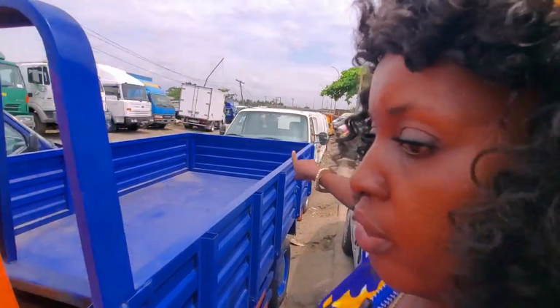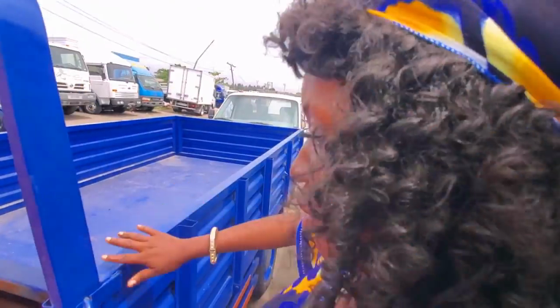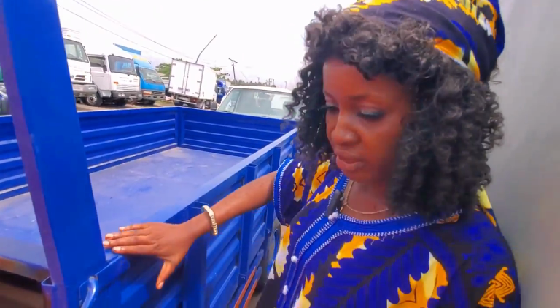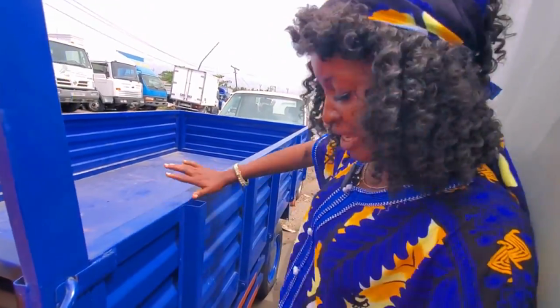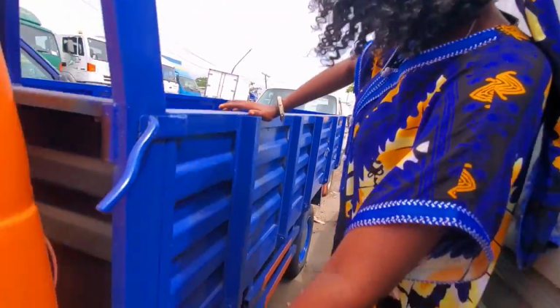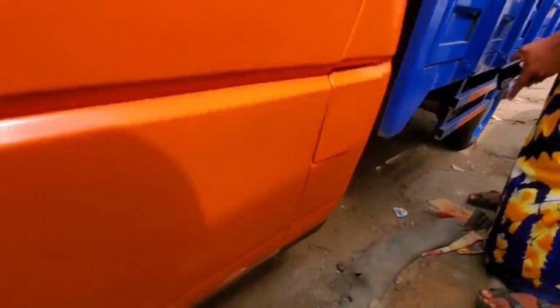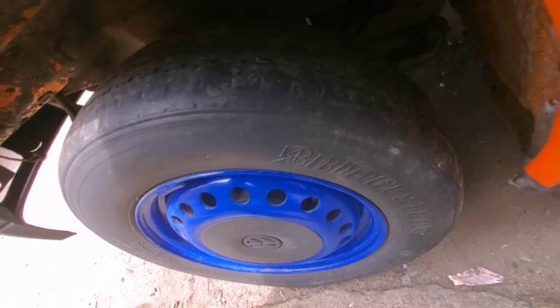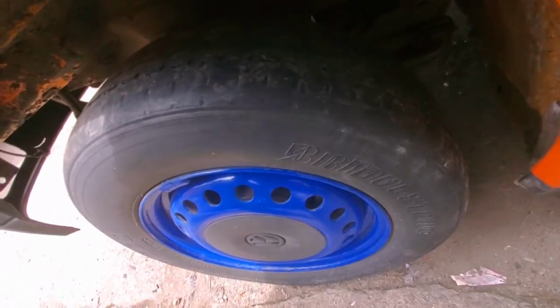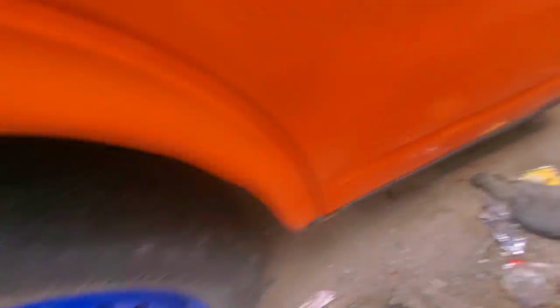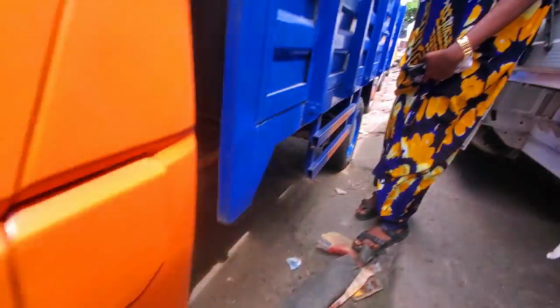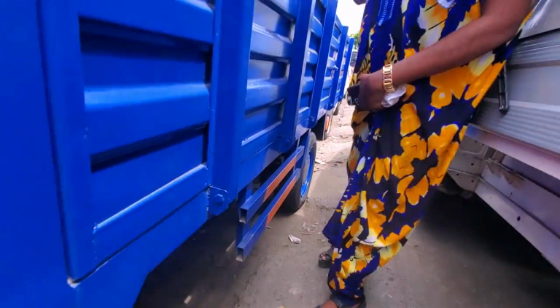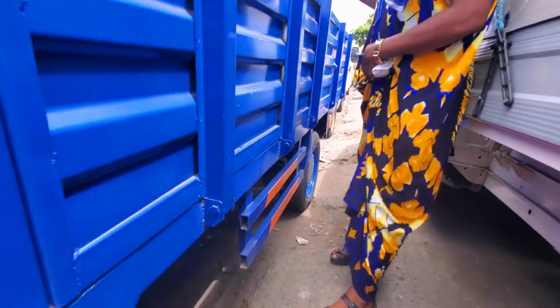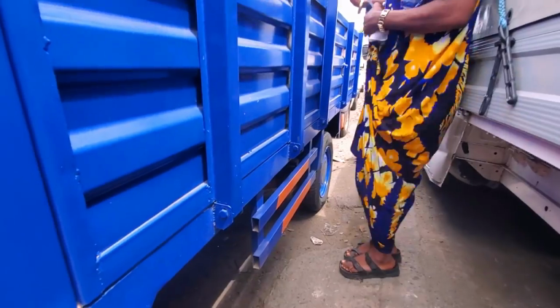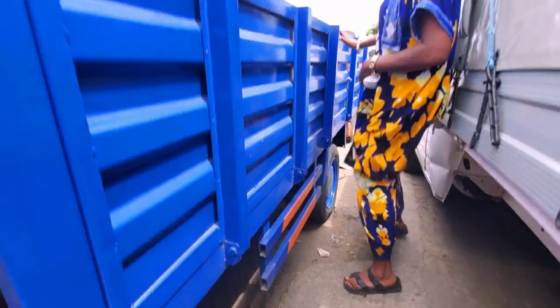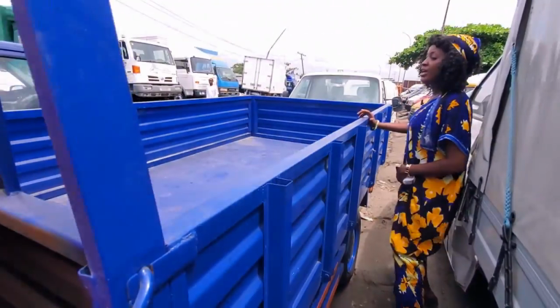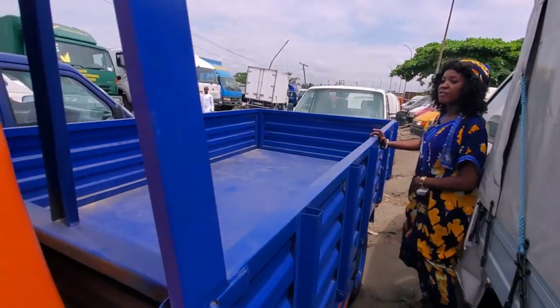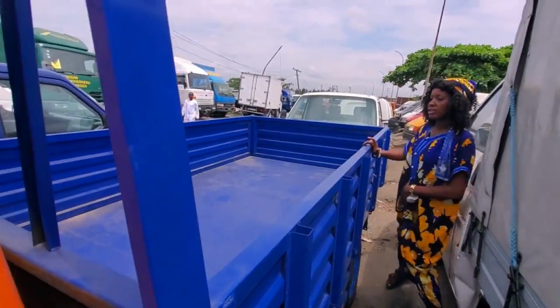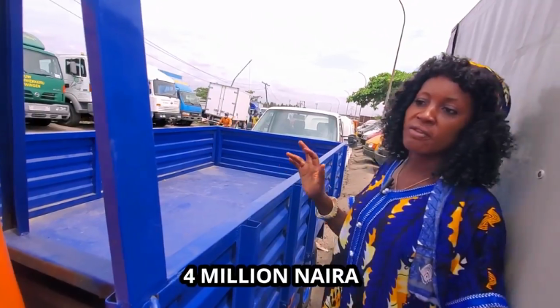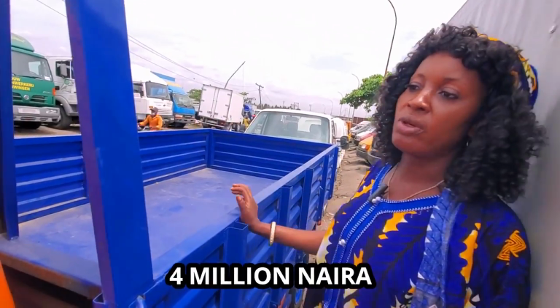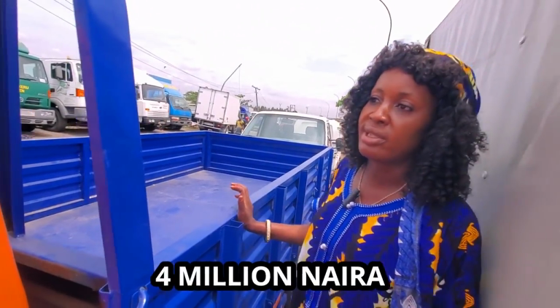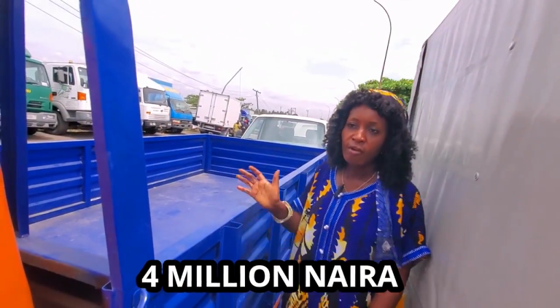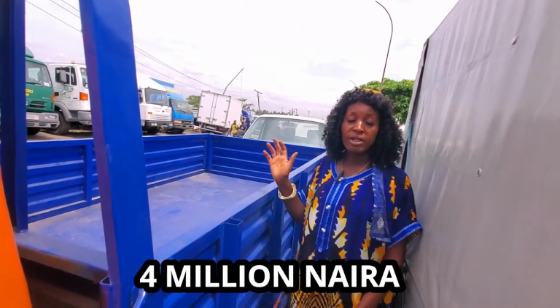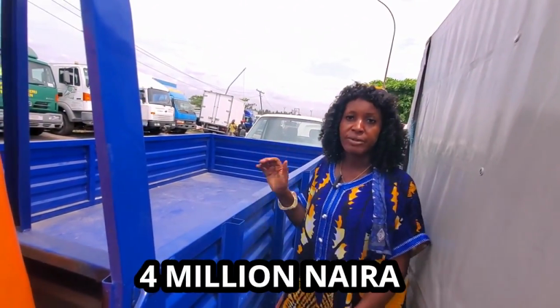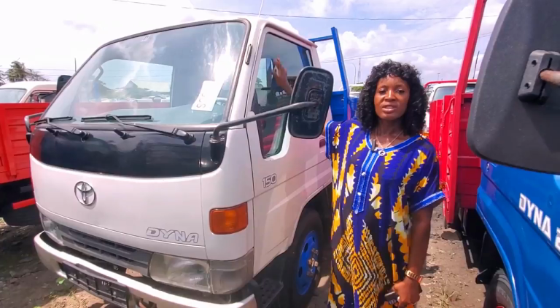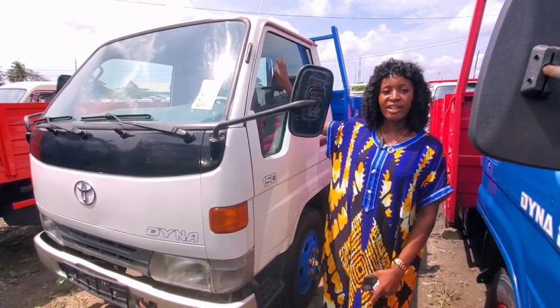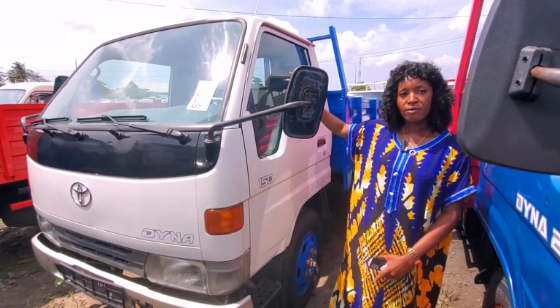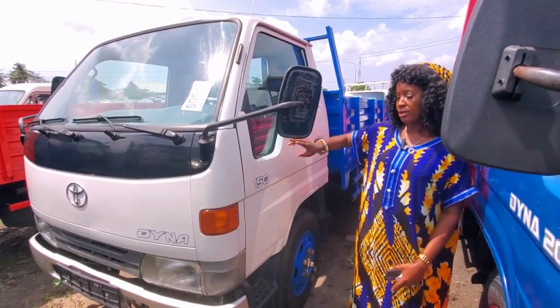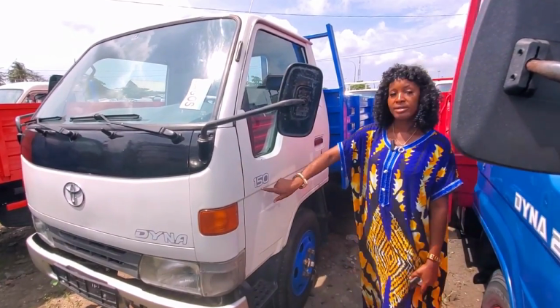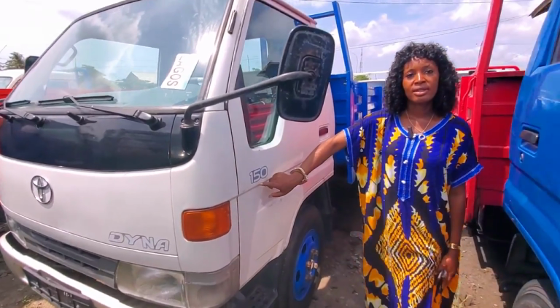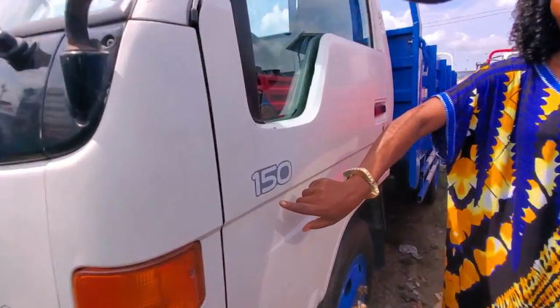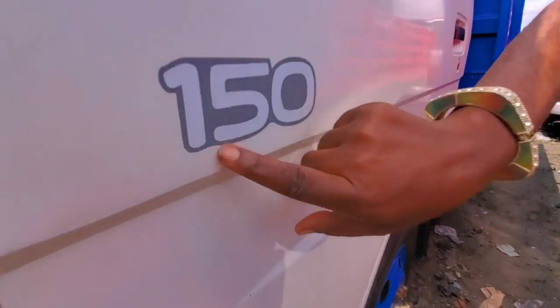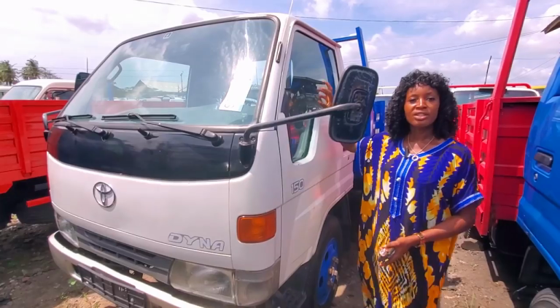This also has four tires — you can use it to carry any heavy thing. The price of this one is four million. This is a Dyna 150 — it's not conversion, it's normal hand.